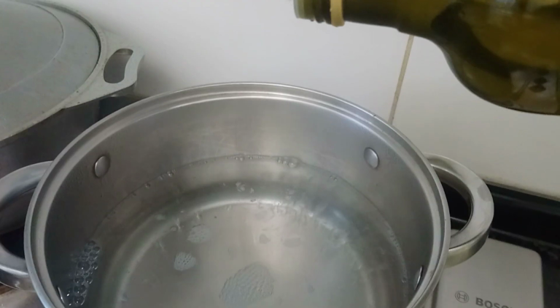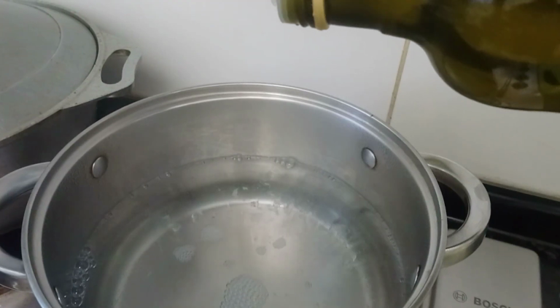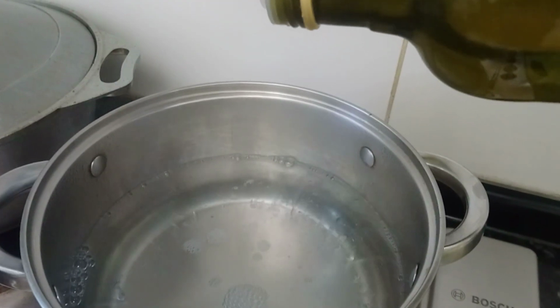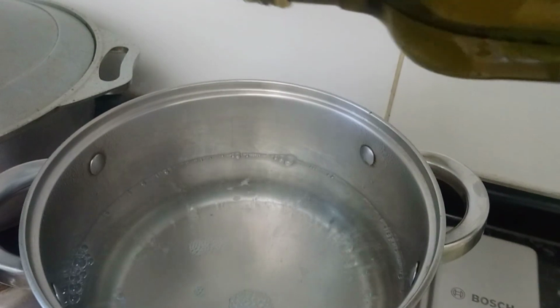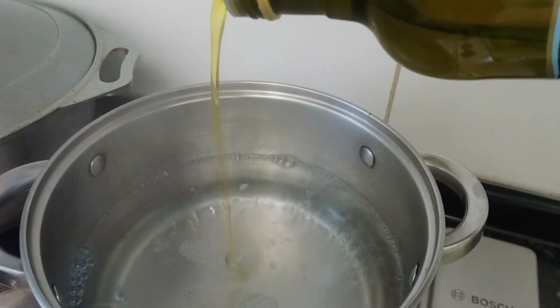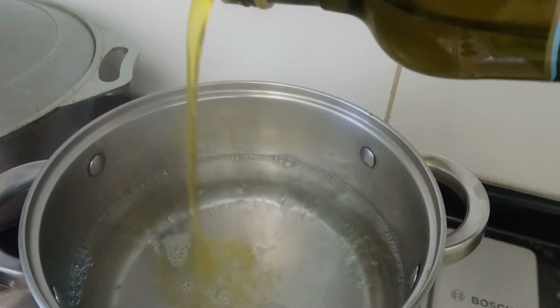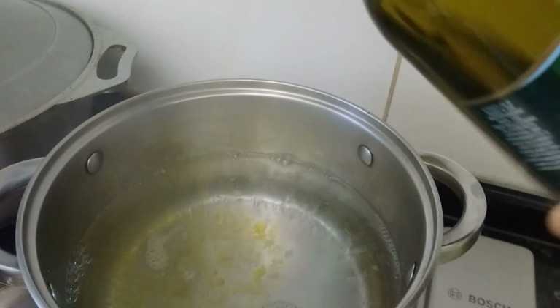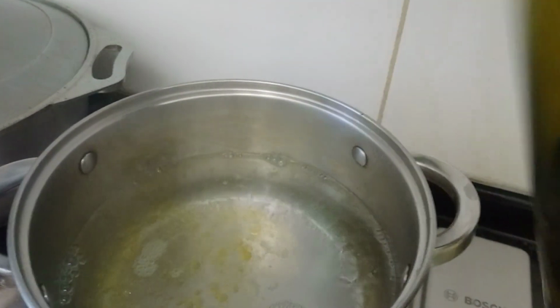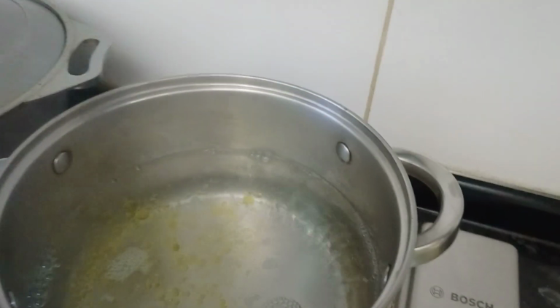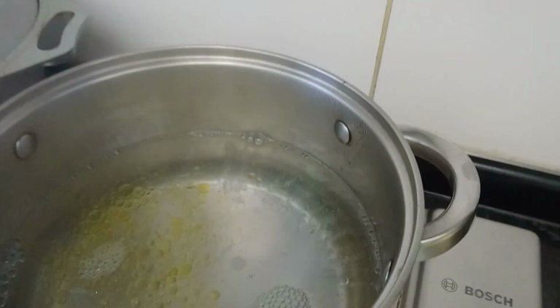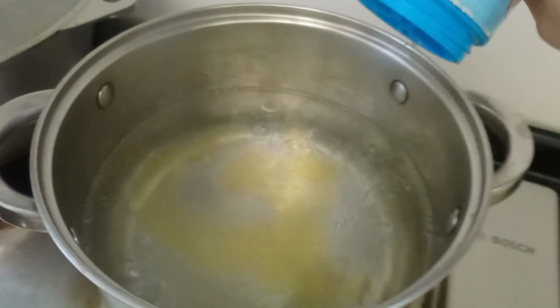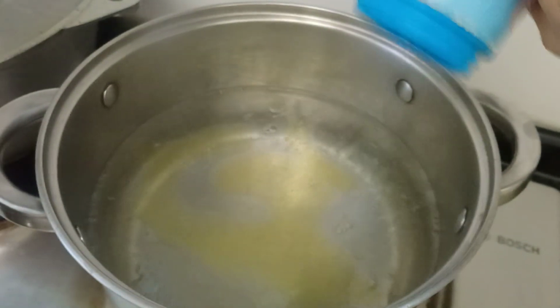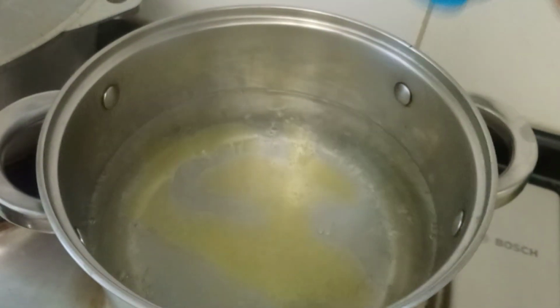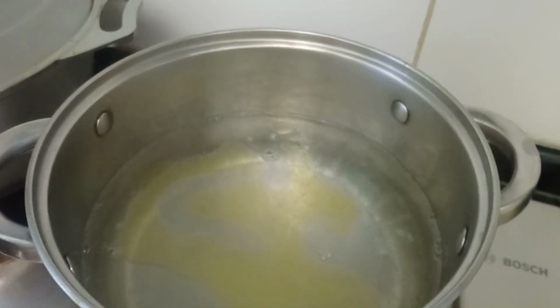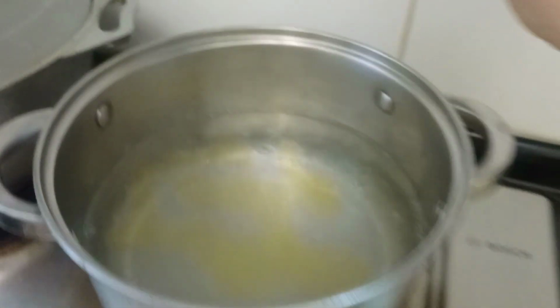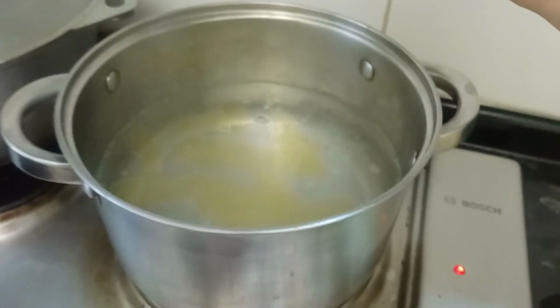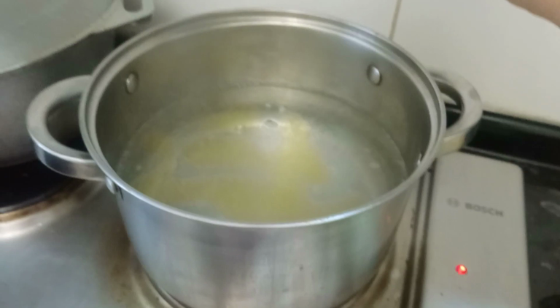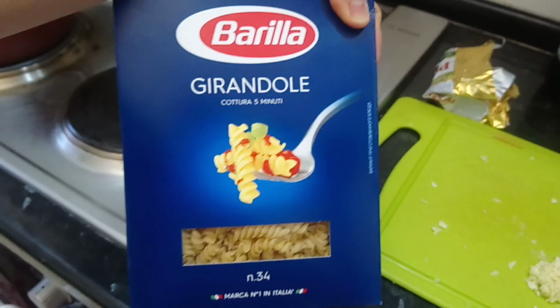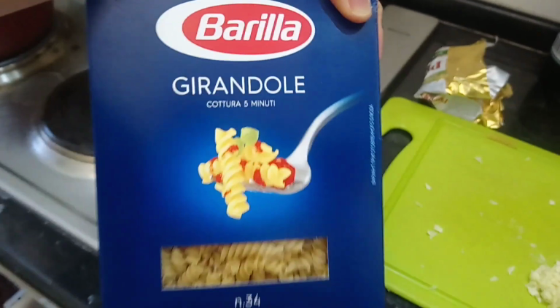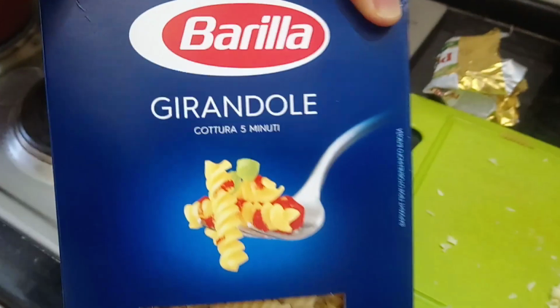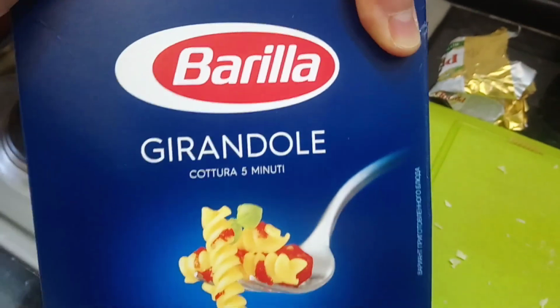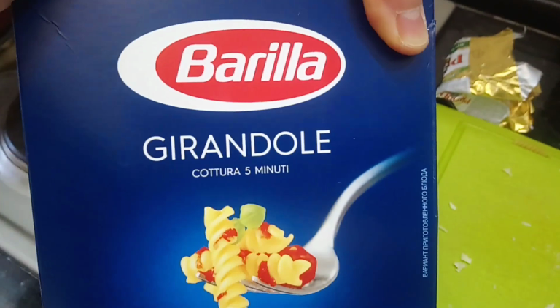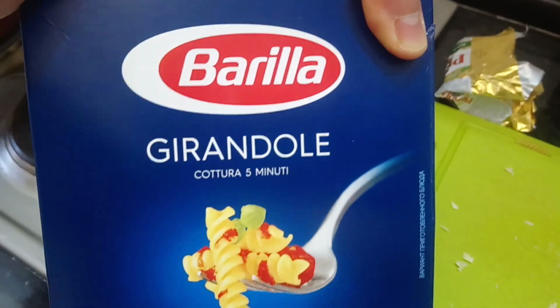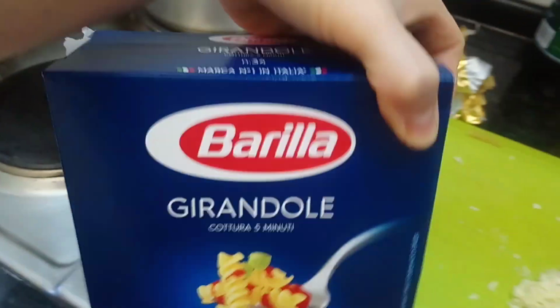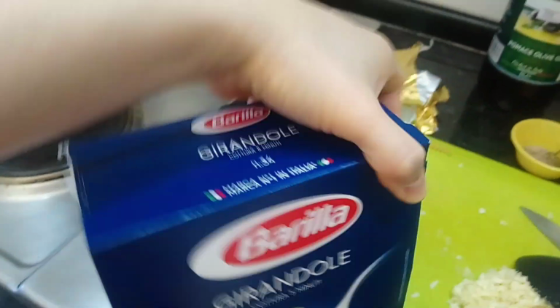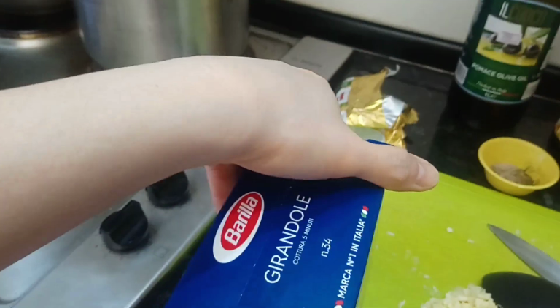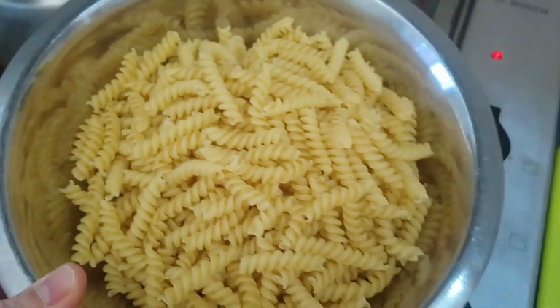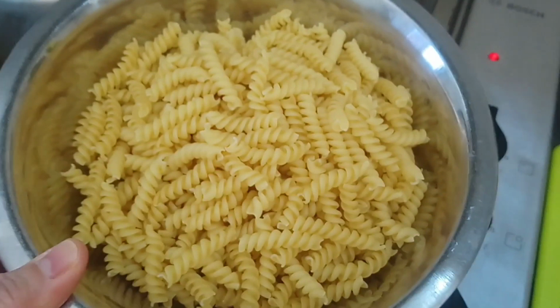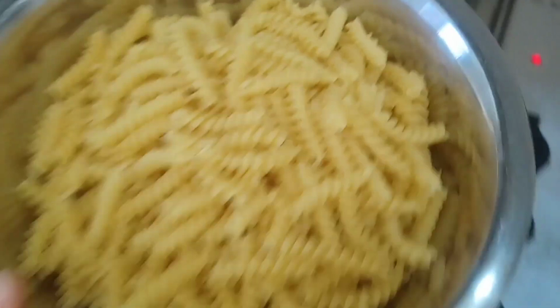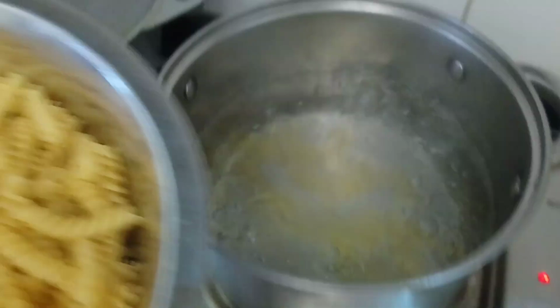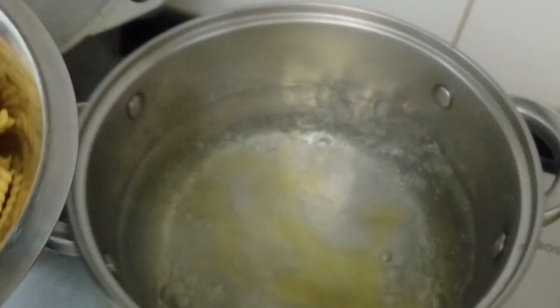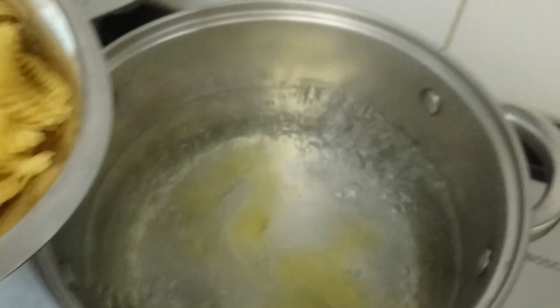Now moving on to the pasta. When the water starts boiling, I added about a tablespoon of olive oil and a pinch of salt. I'm using girandoli pasta for today, which cooks for about five minutes.